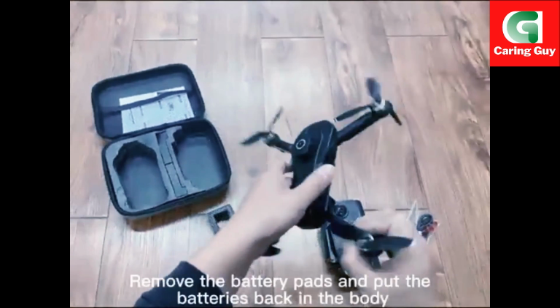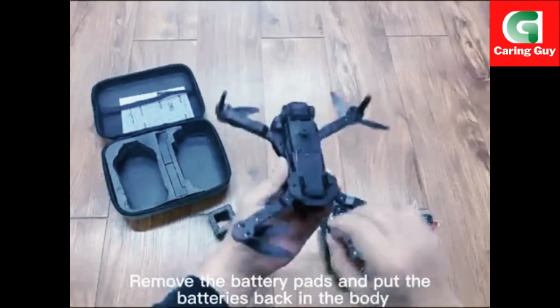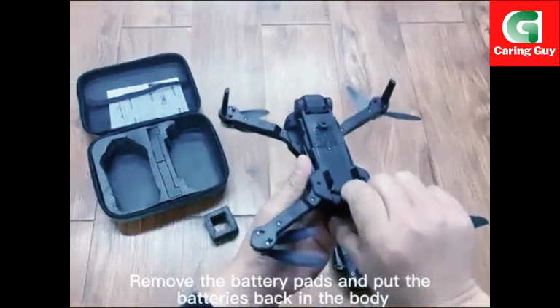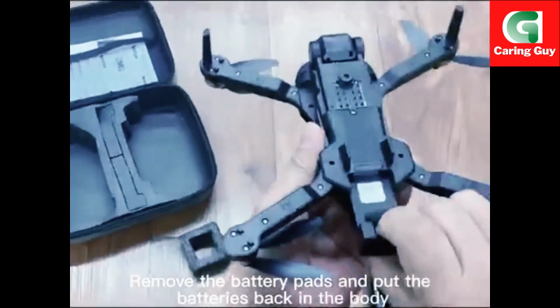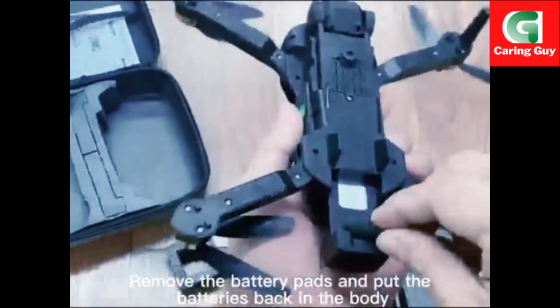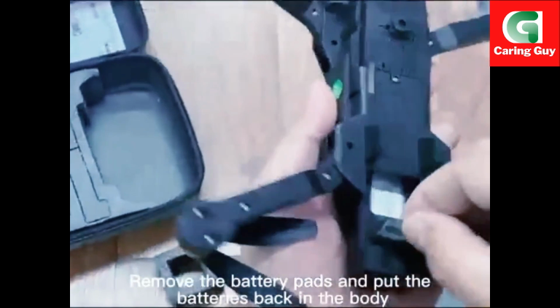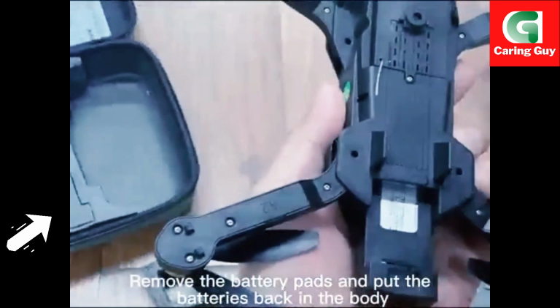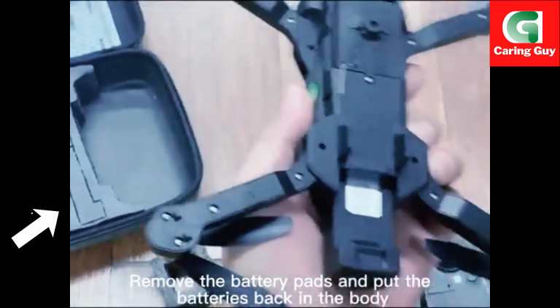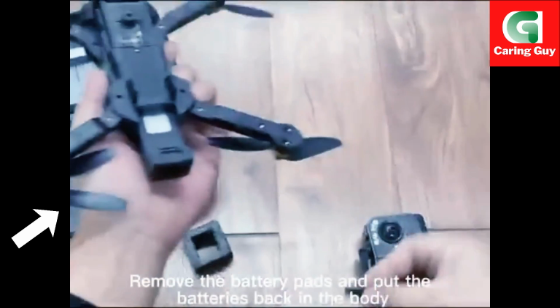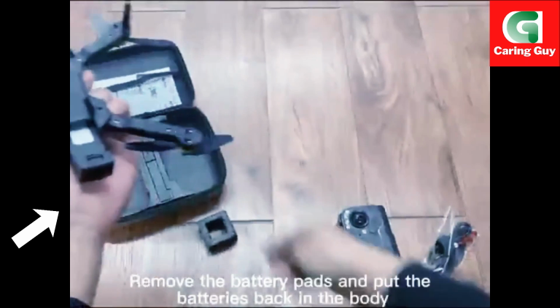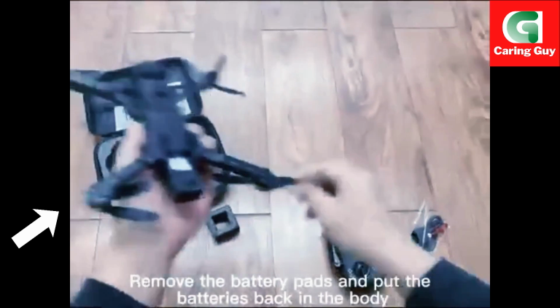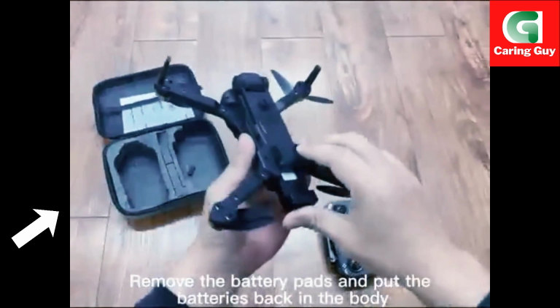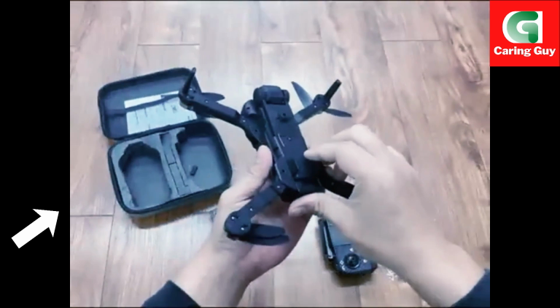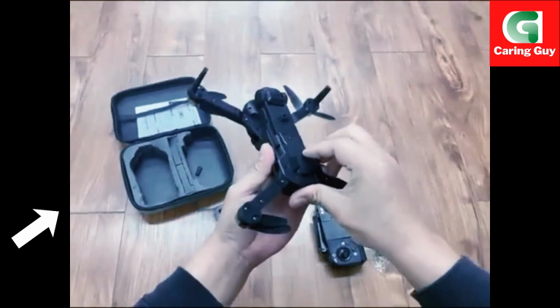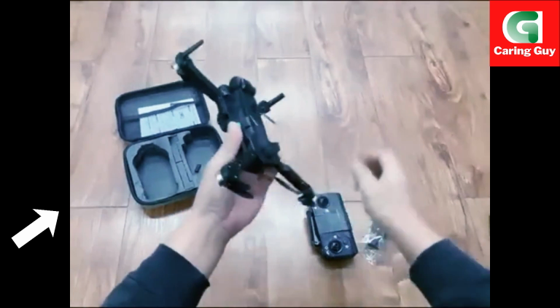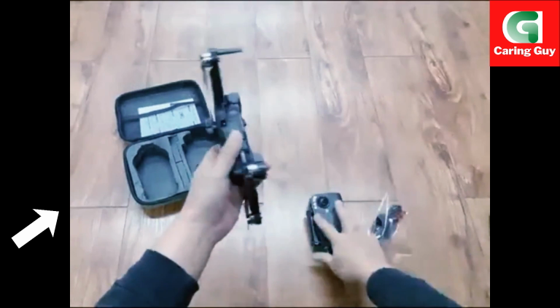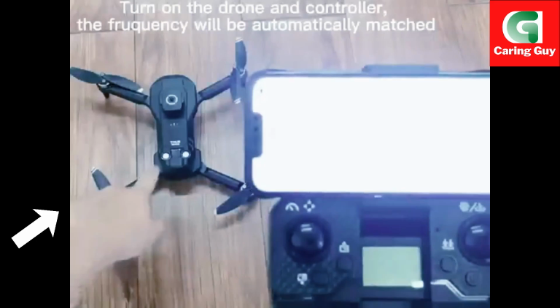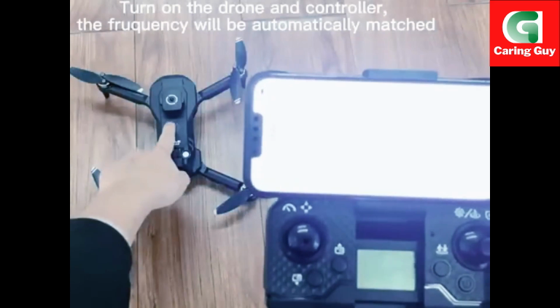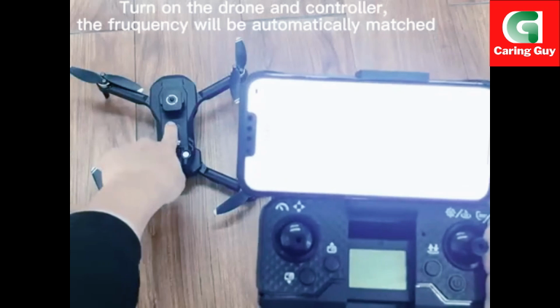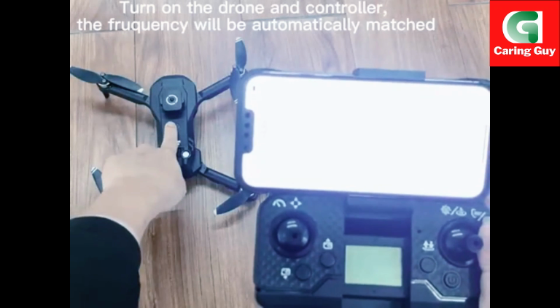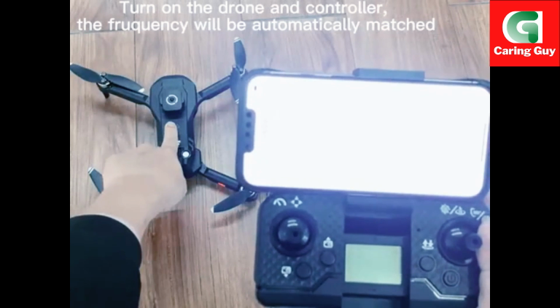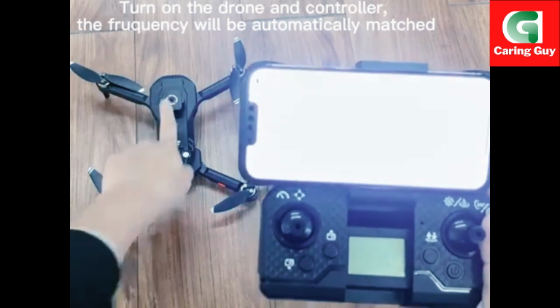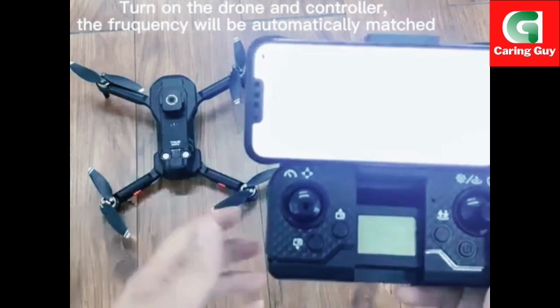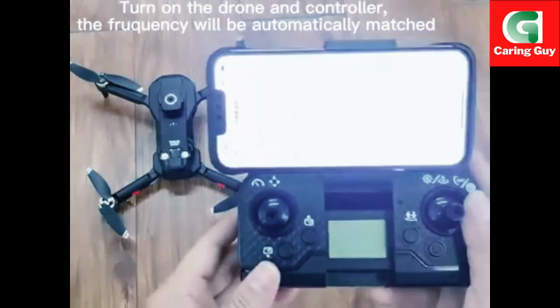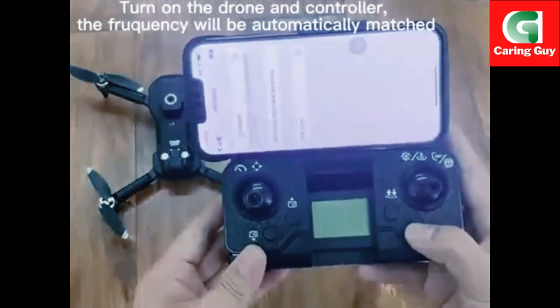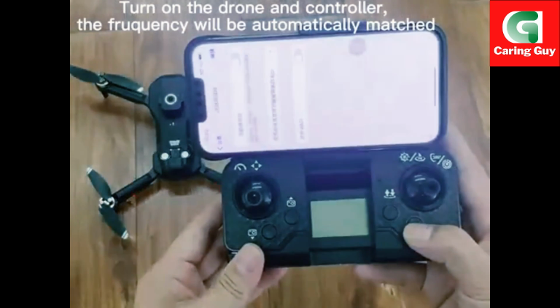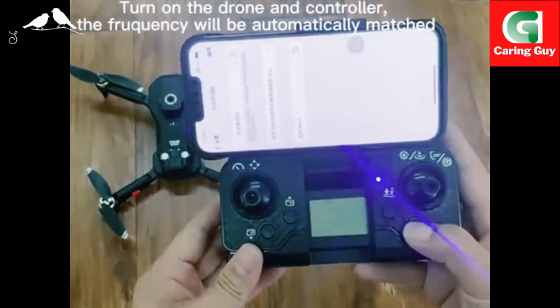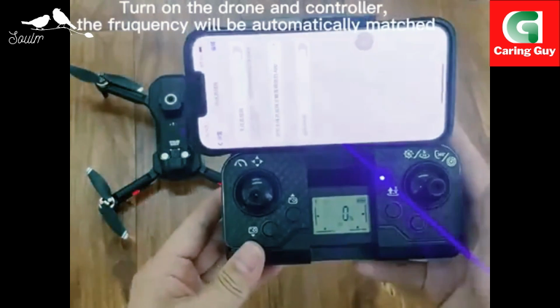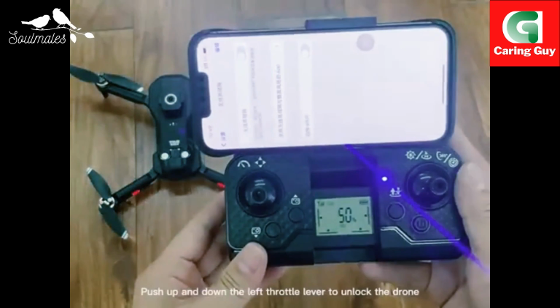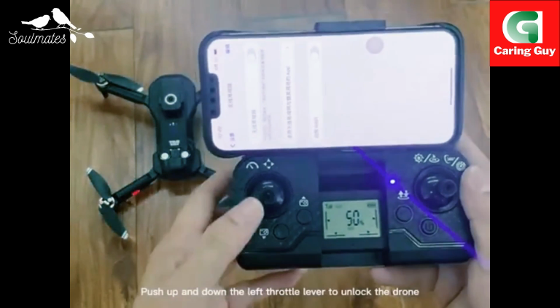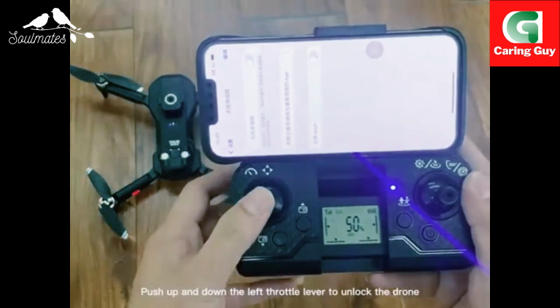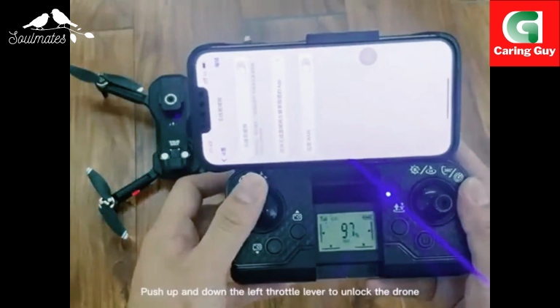Remove the battery pads and pull them. Batteries back in the body. Turn on the drone and the controller. The frequency will be automatically matched. Push up and down the left throttle.